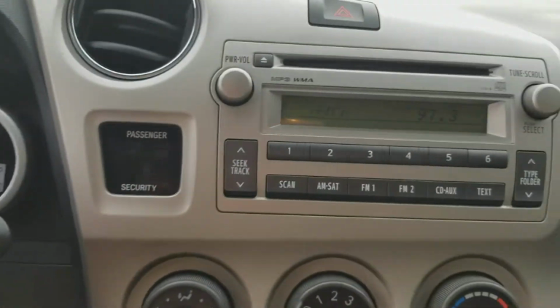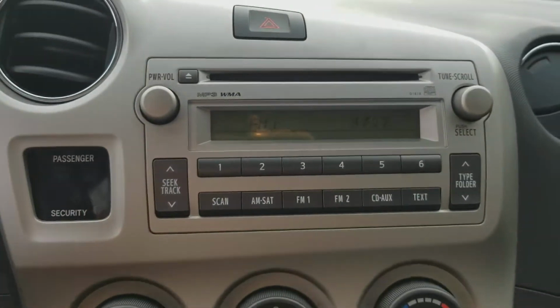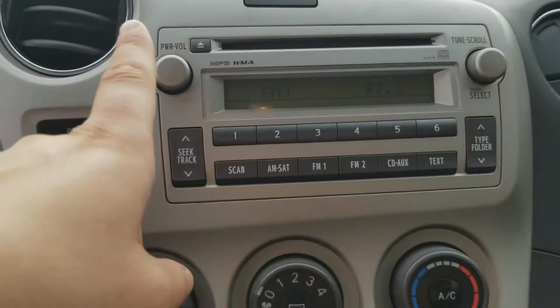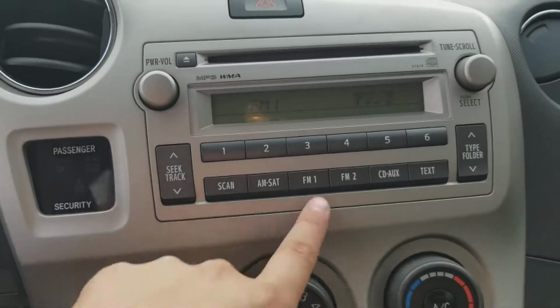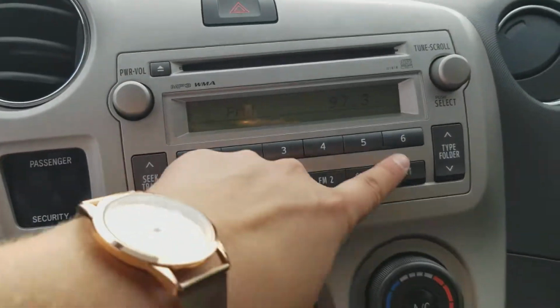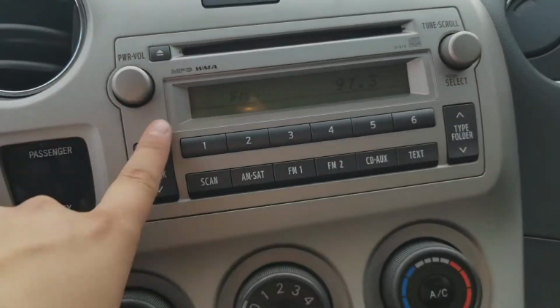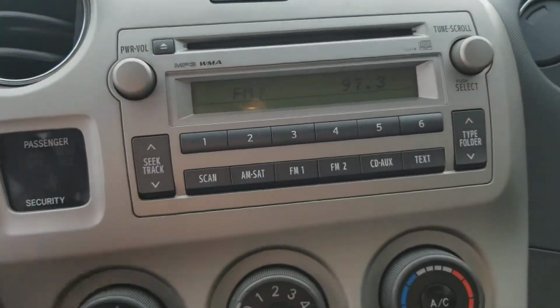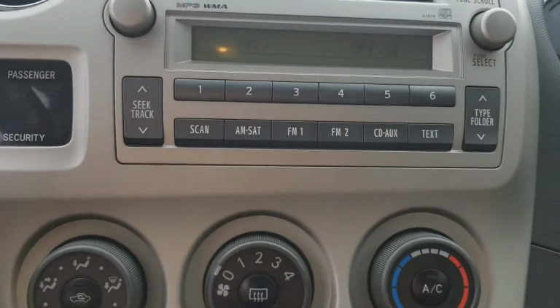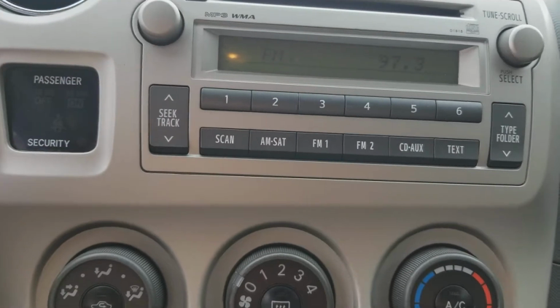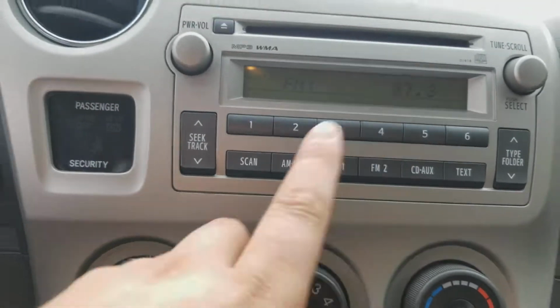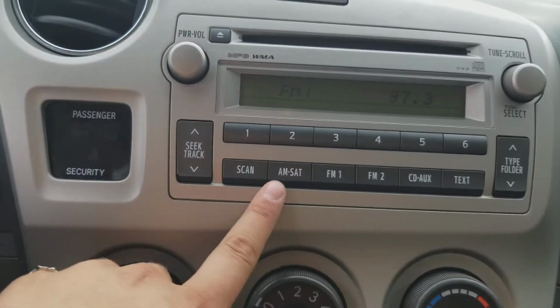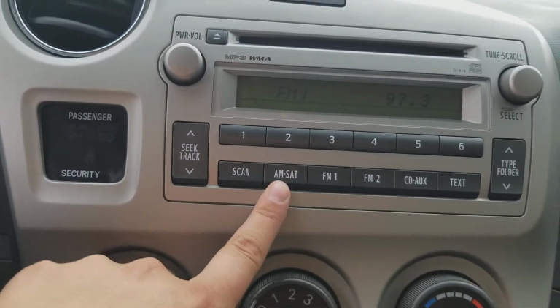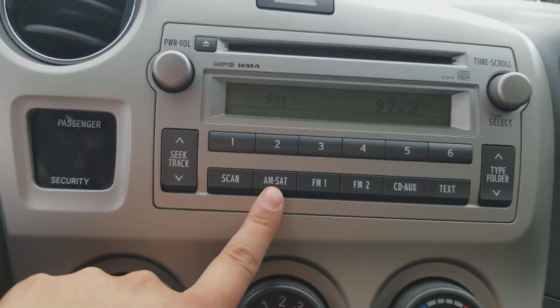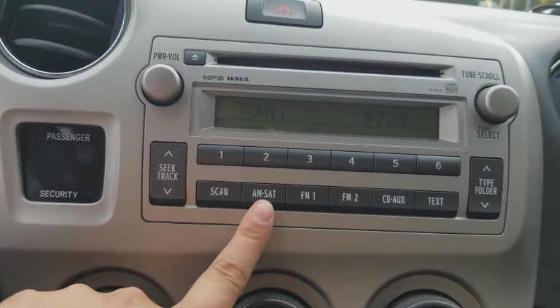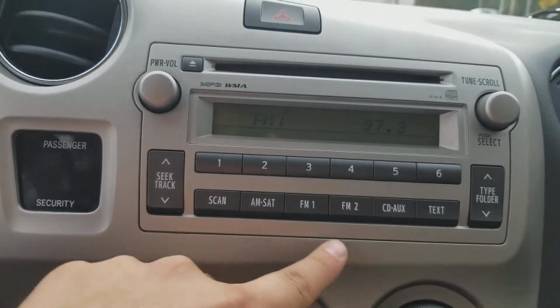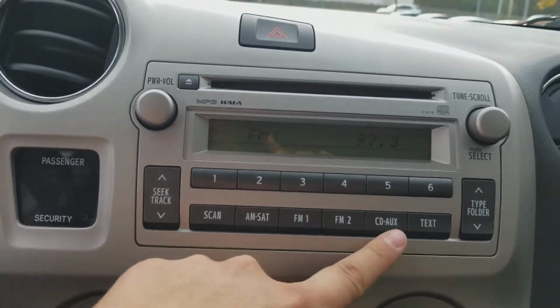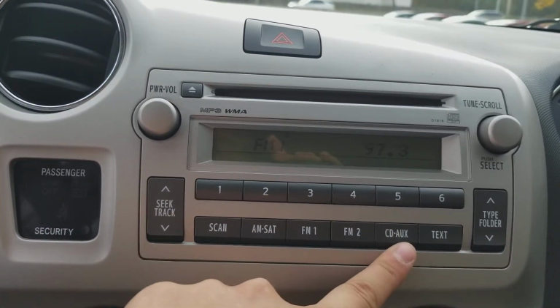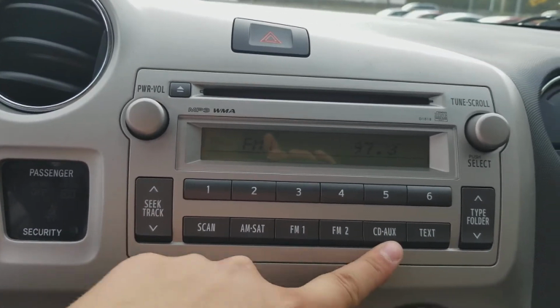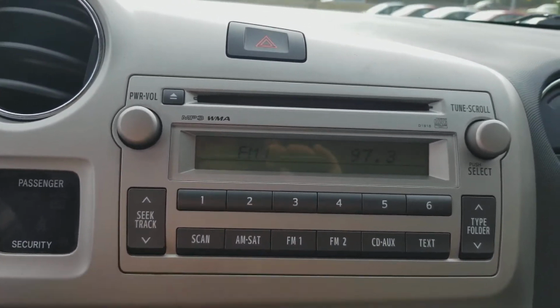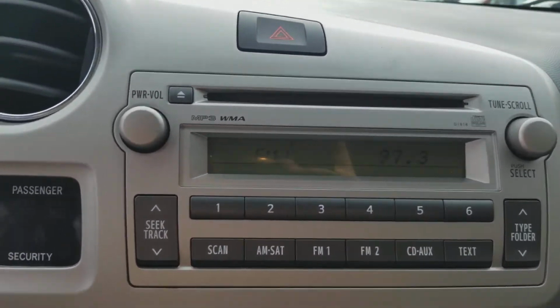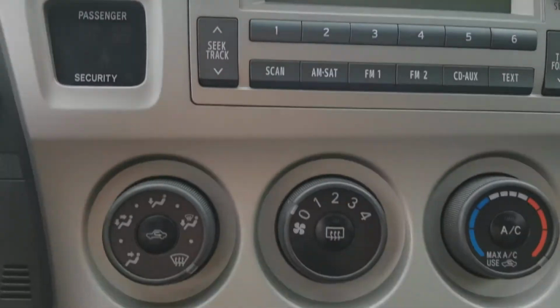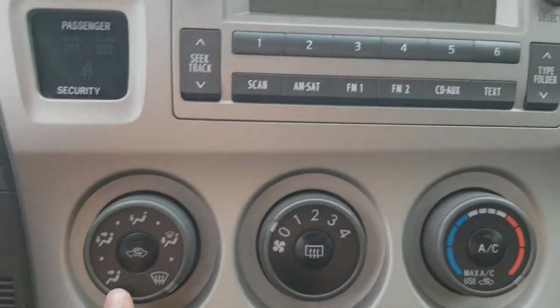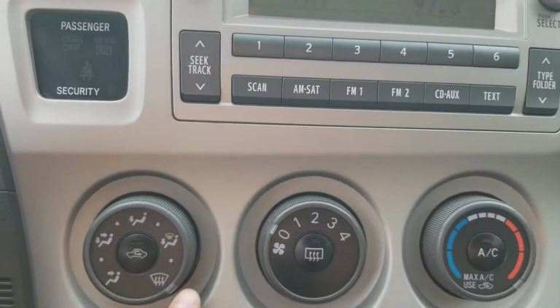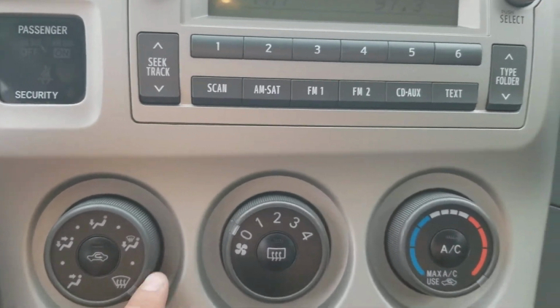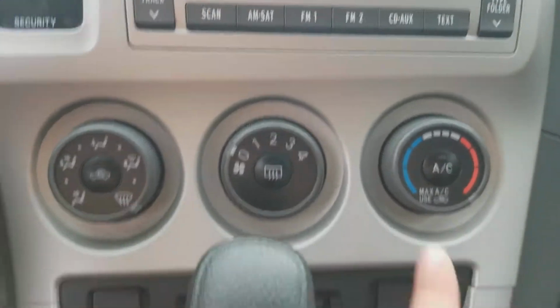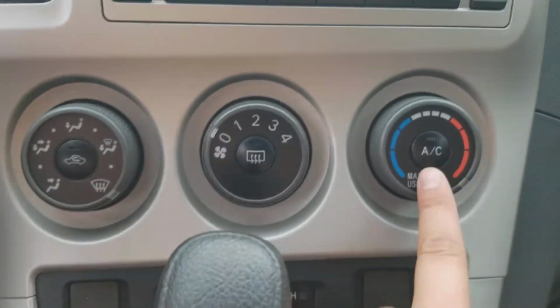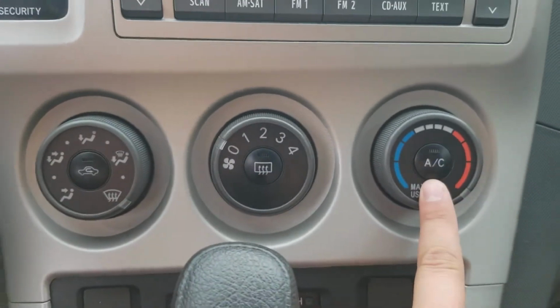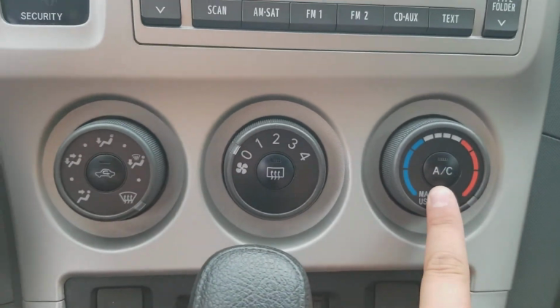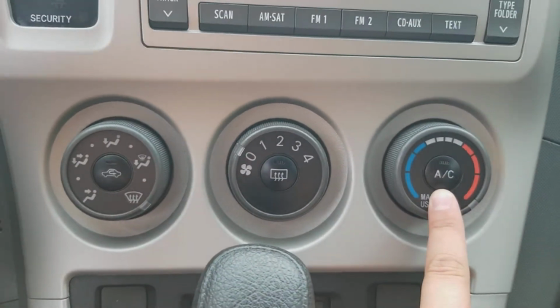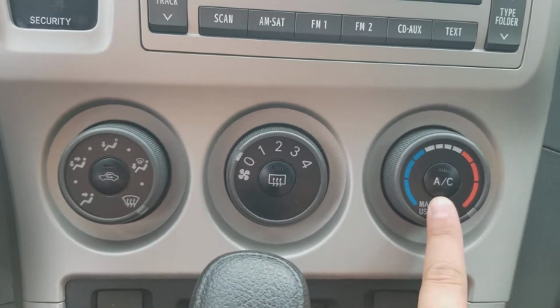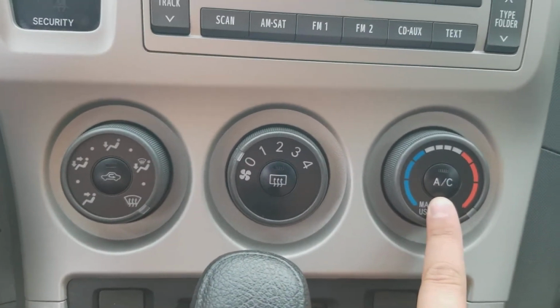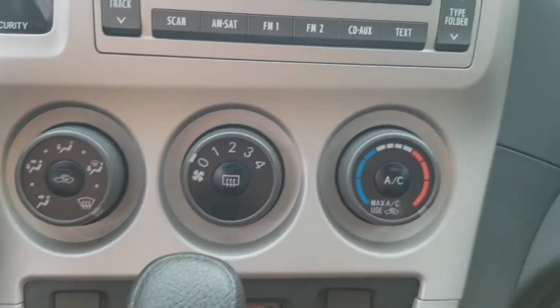Coming over here, we do just have our standard deck. Nothing too fancy about it, but we do have our satellite radio, which is nice, and we still have an aux port. Coming down, we do have our climate control, and also AC — super nice for when it gets too hot in the summer.